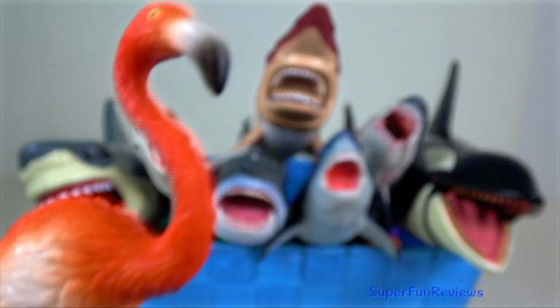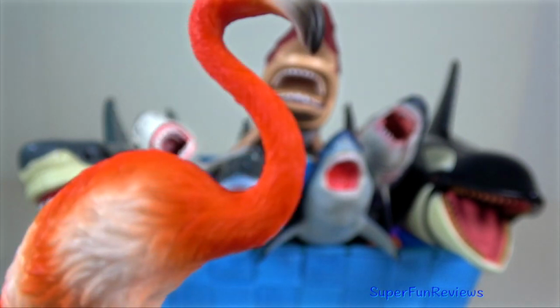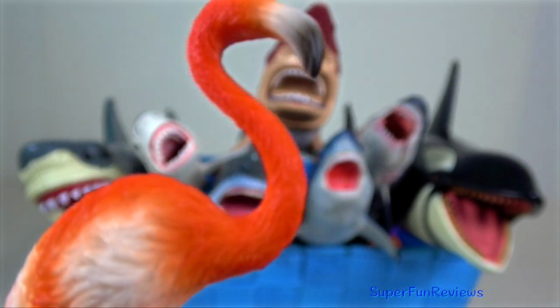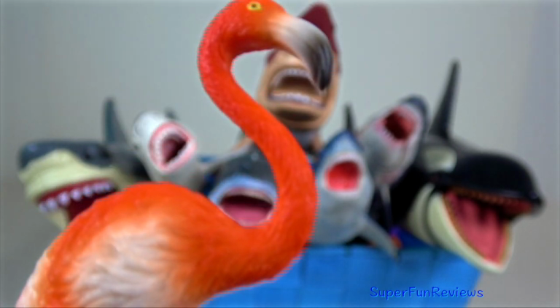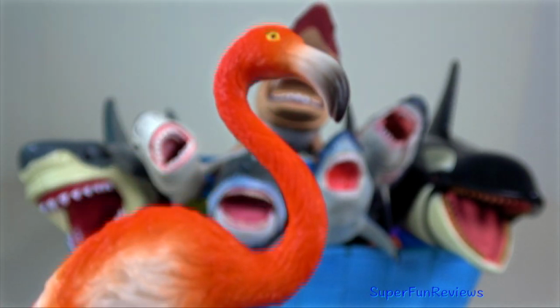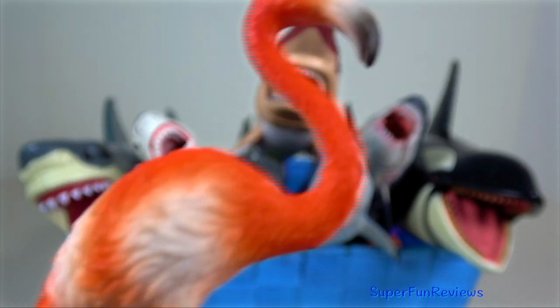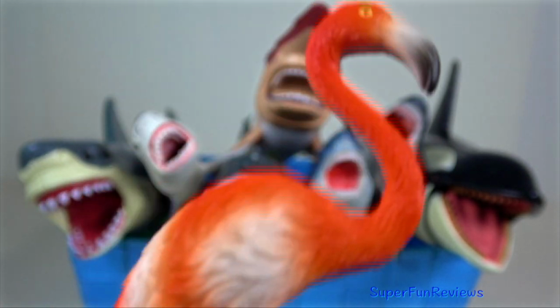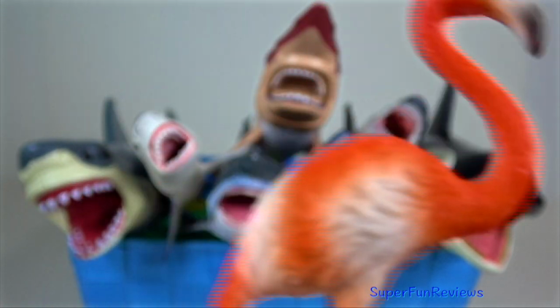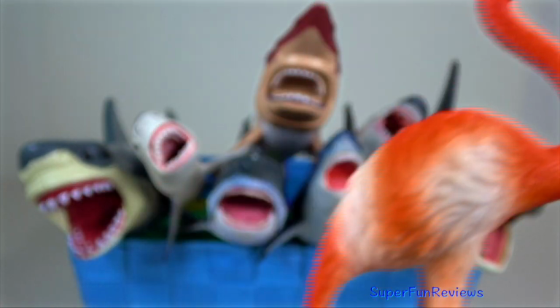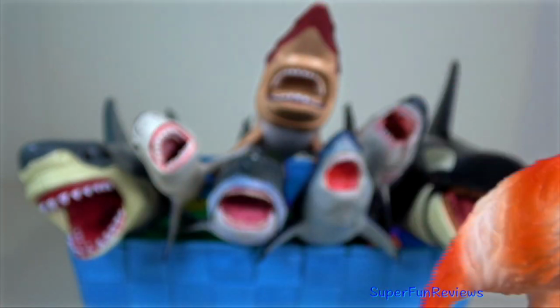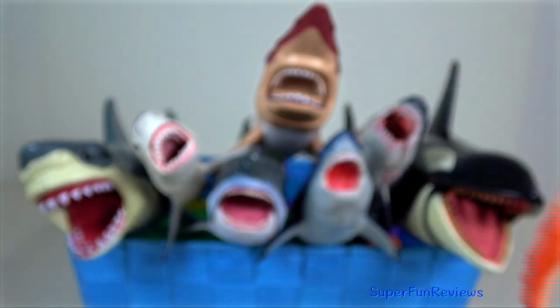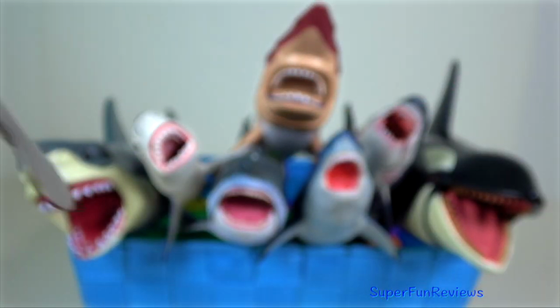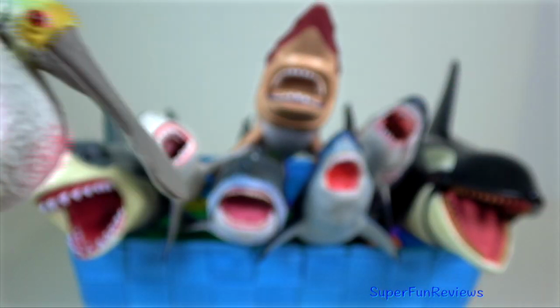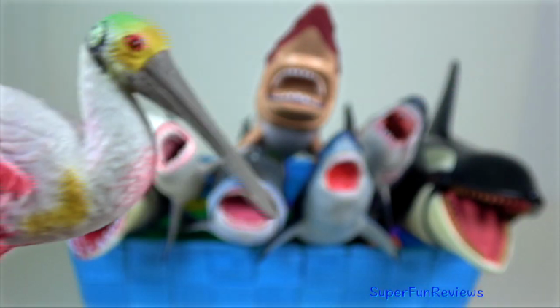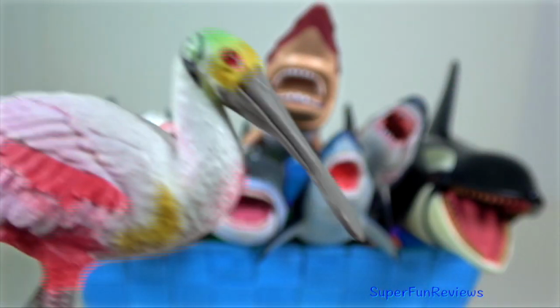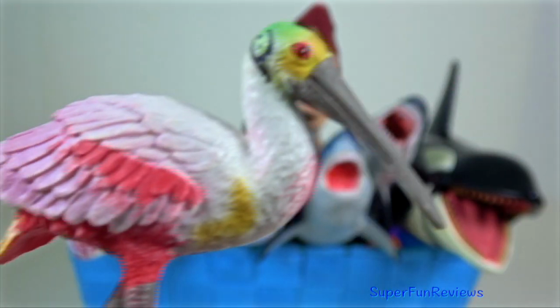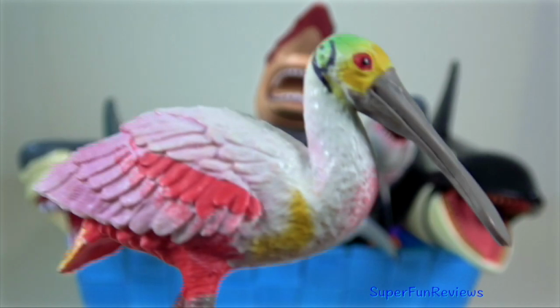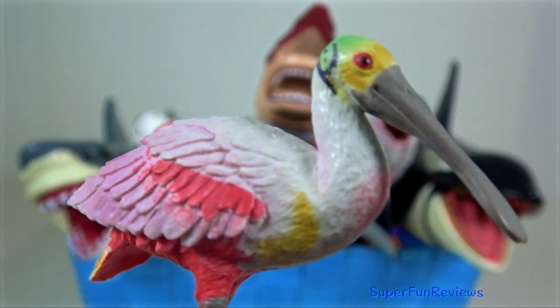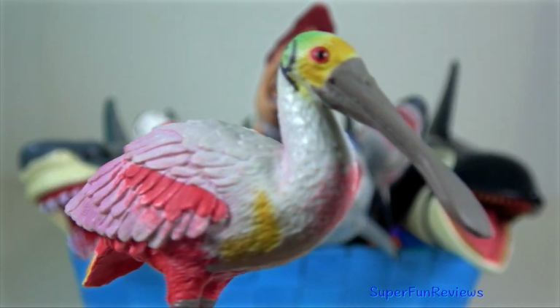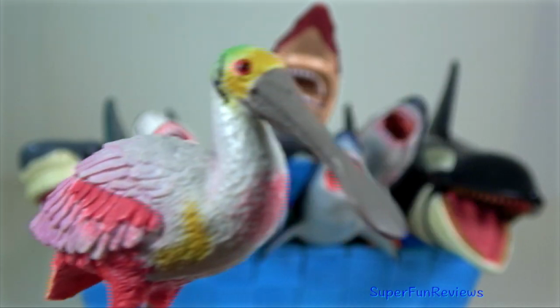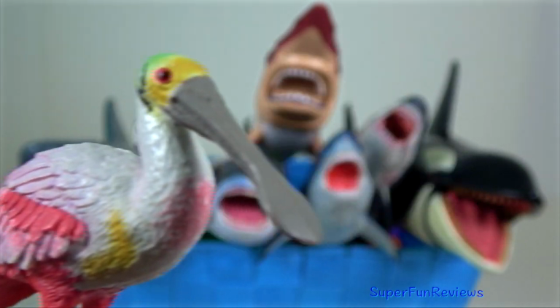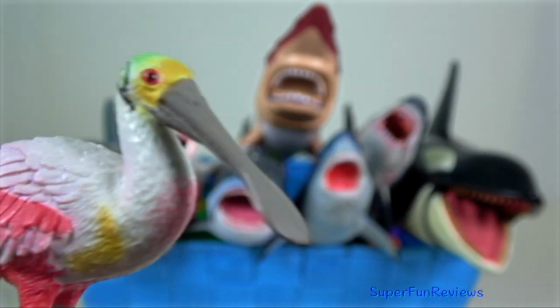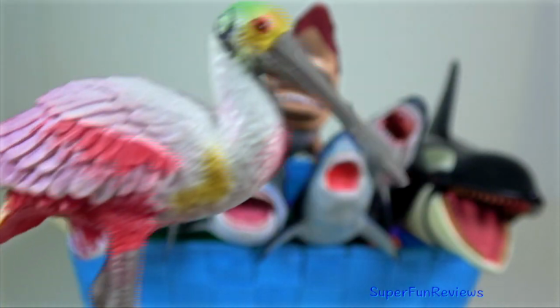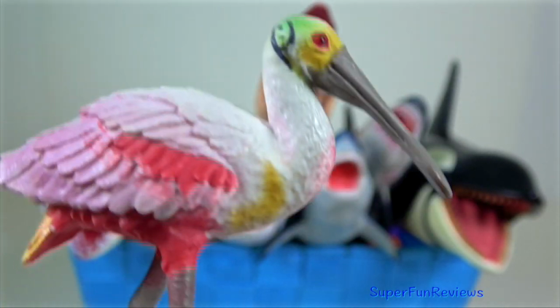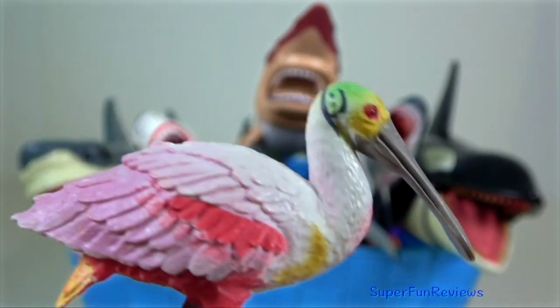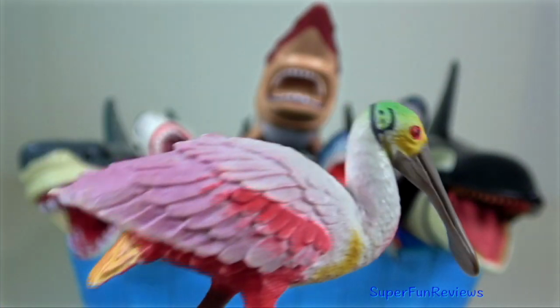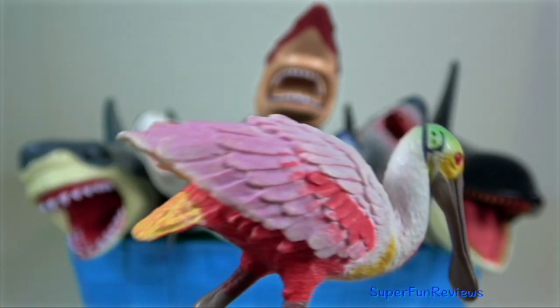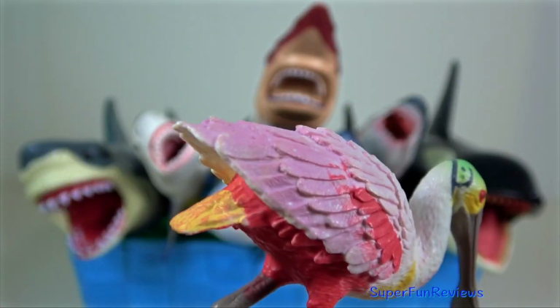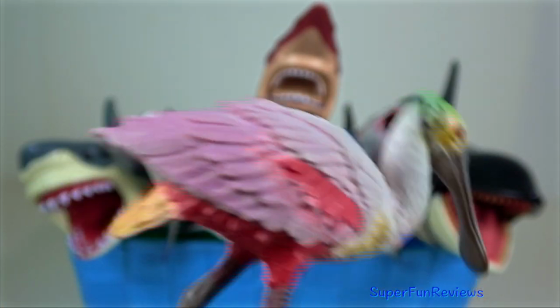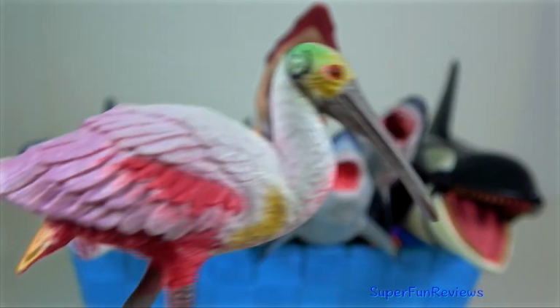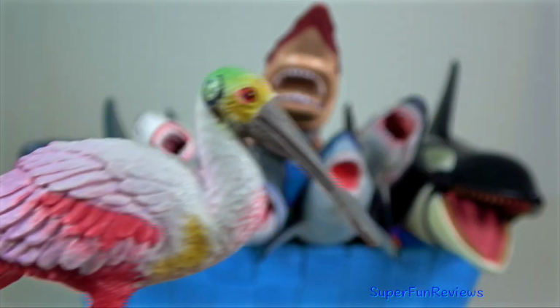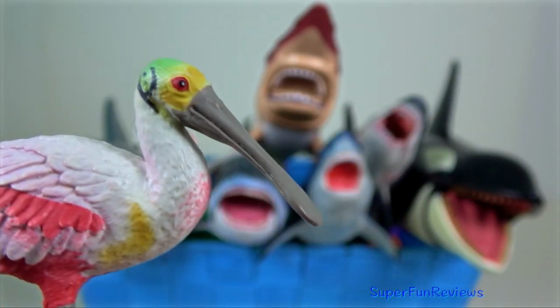Flamingos are capable flyers. Spoonbill — all of them have a flat spatulate bill.